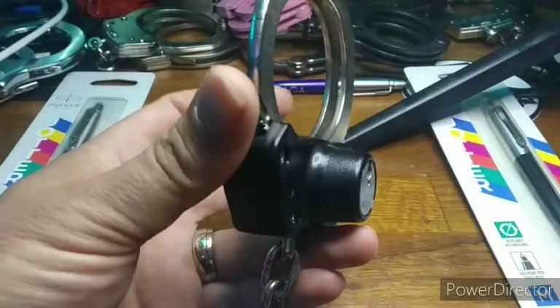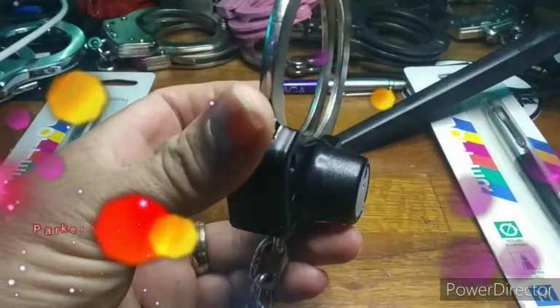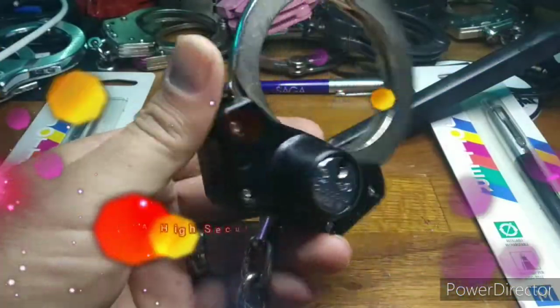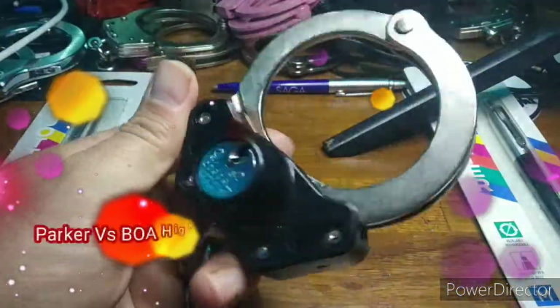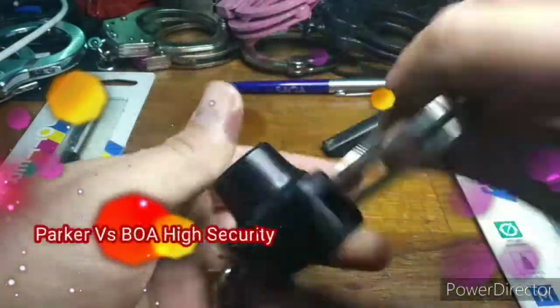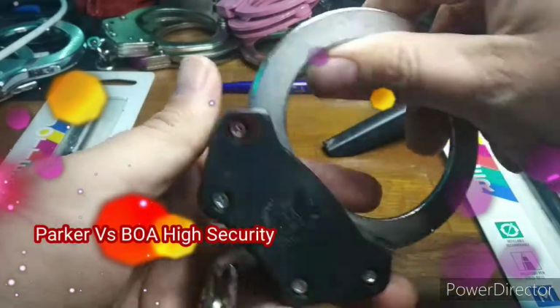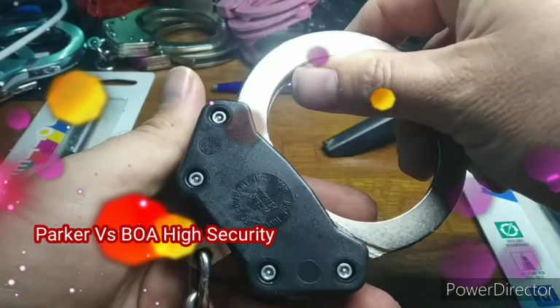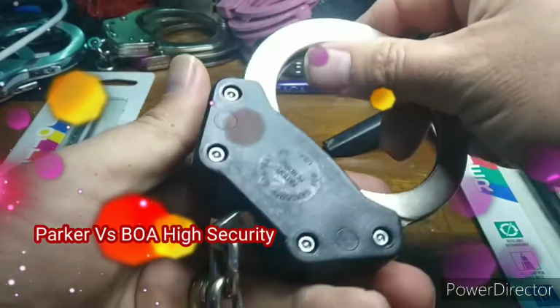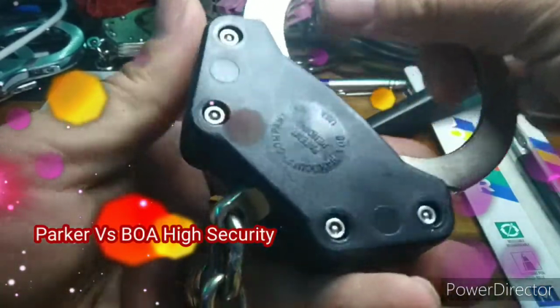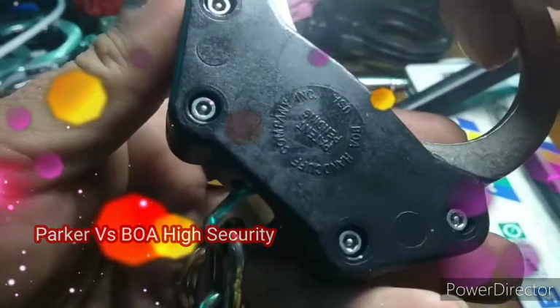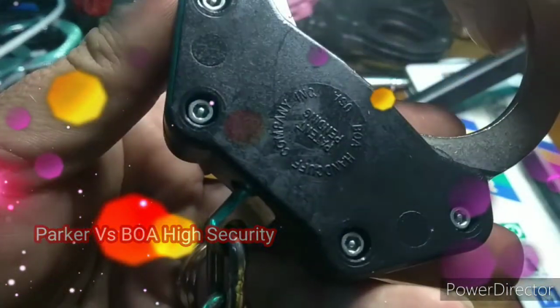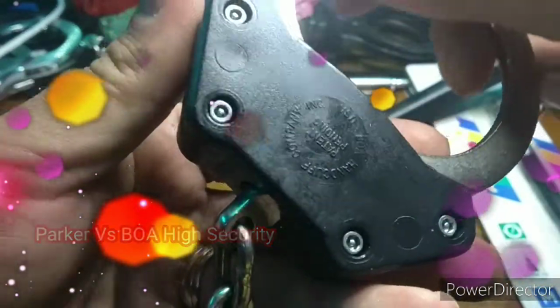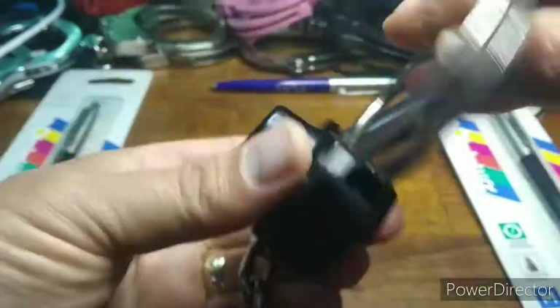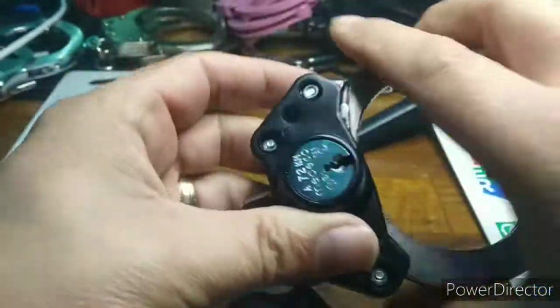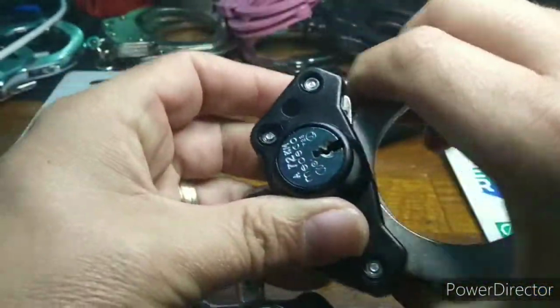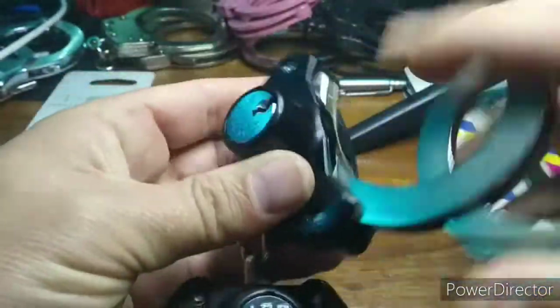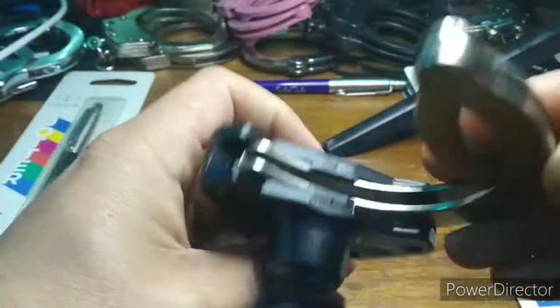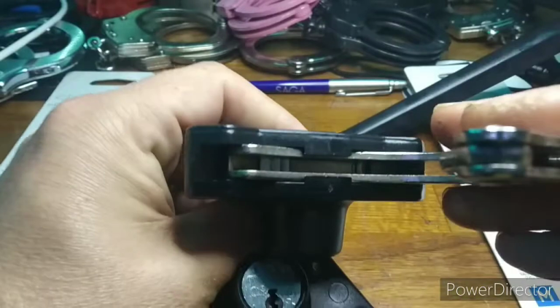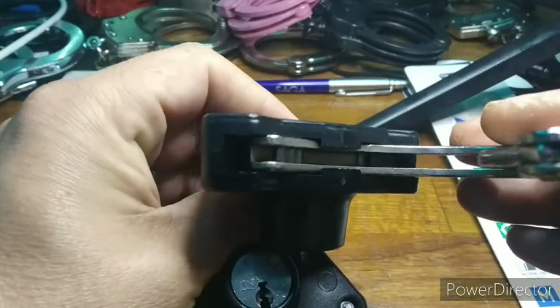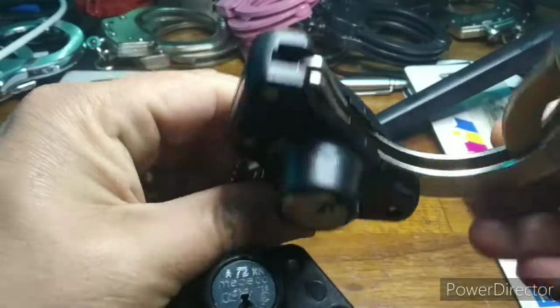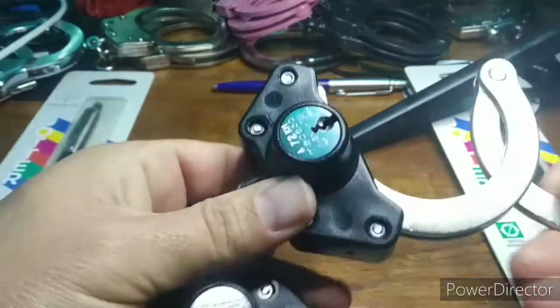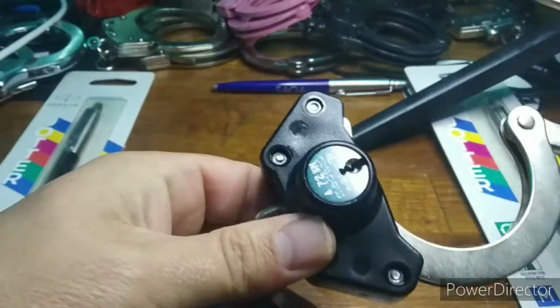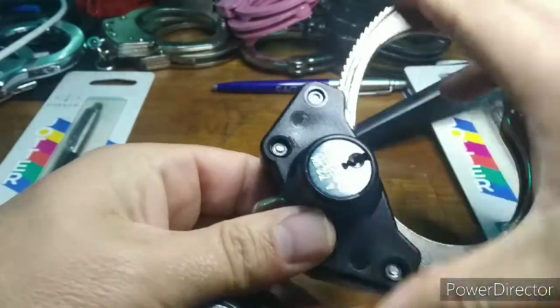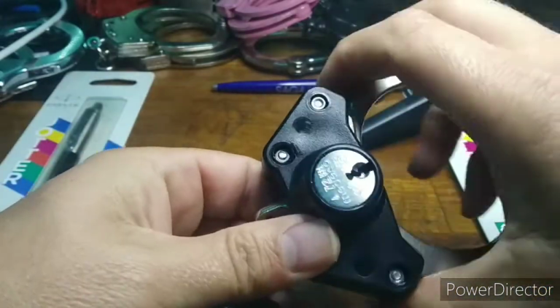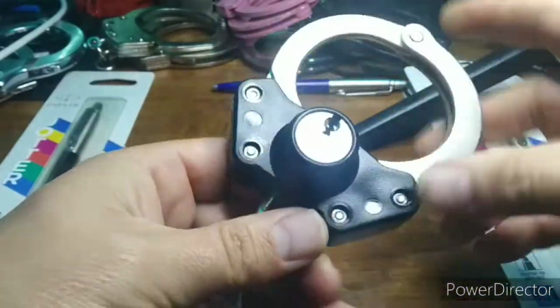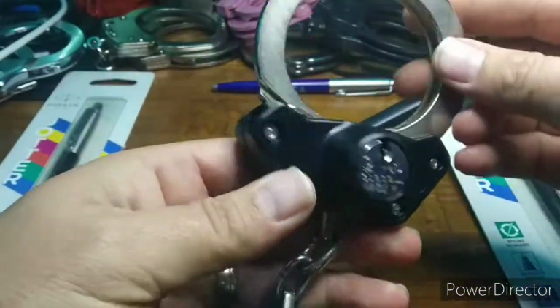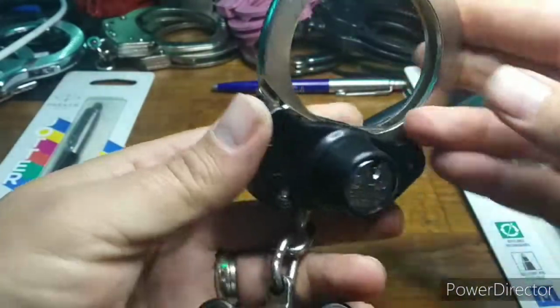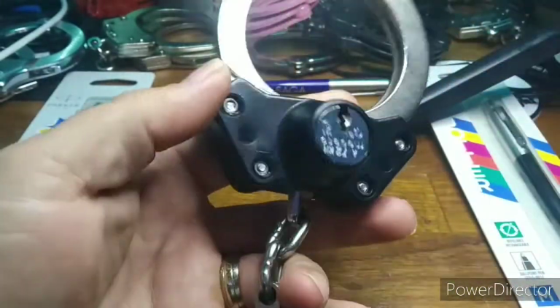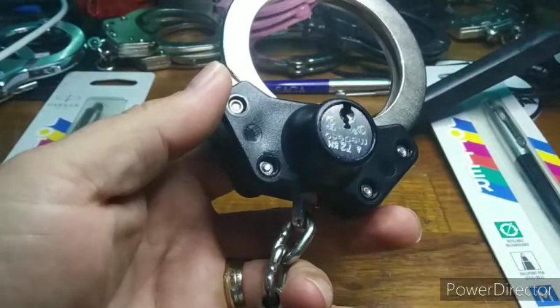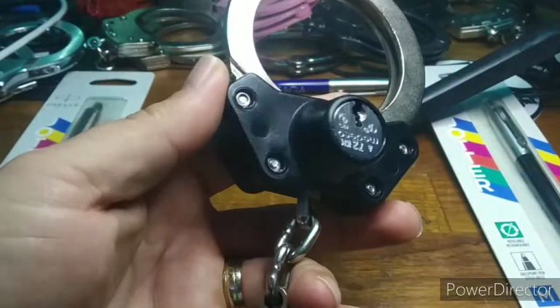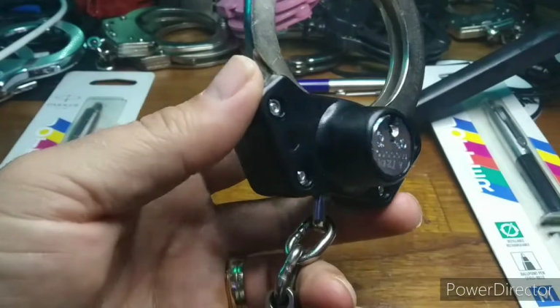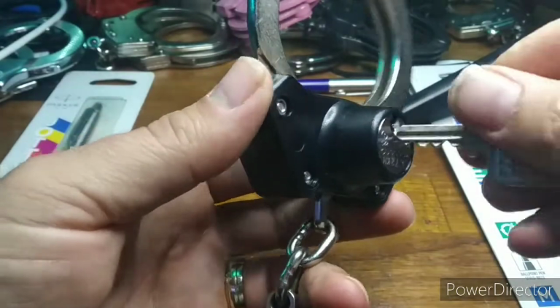Okay, welcome to another Parker vs, episode 18. The candidate this time is the legendary Boa High Security Handcuffs. This is a modification applied to Peerless Model 700 Handcuffs.